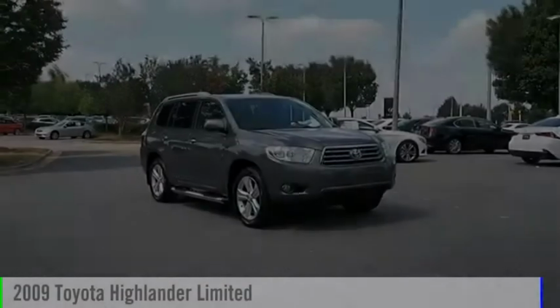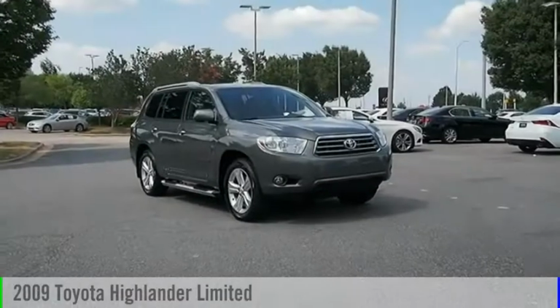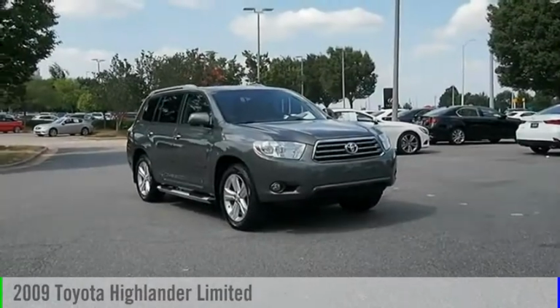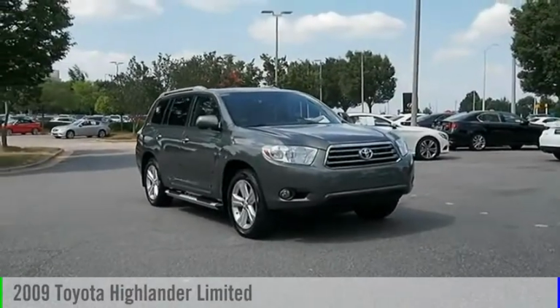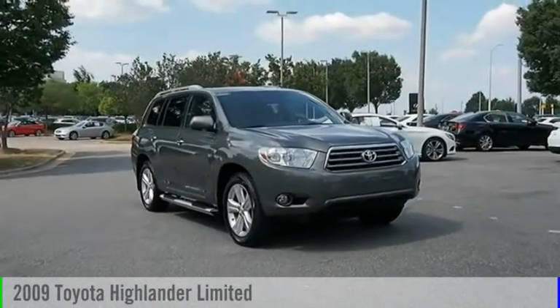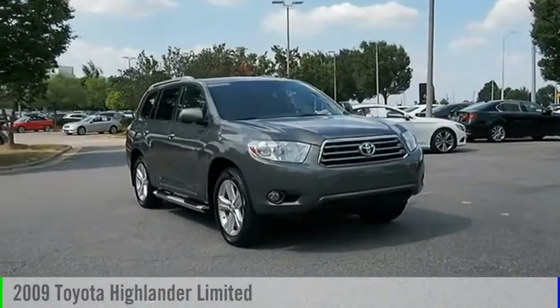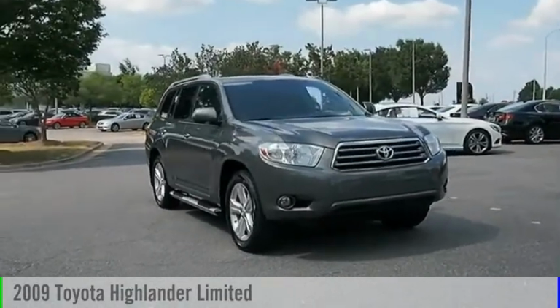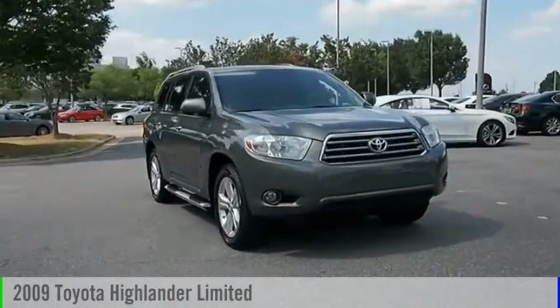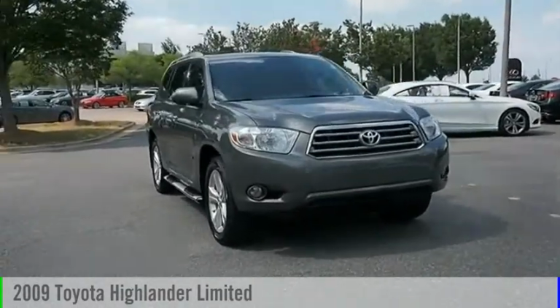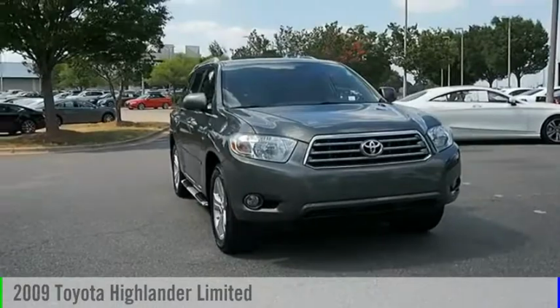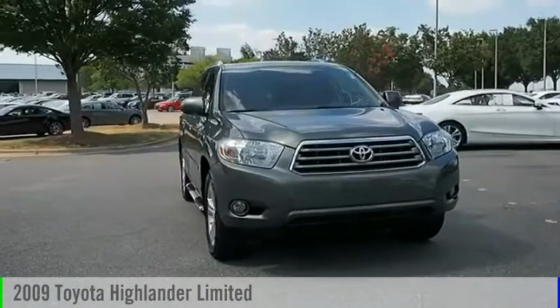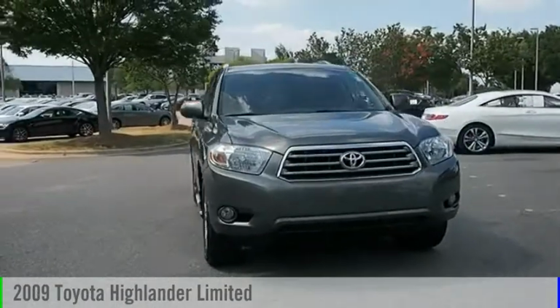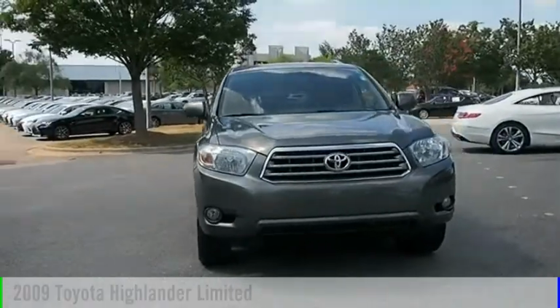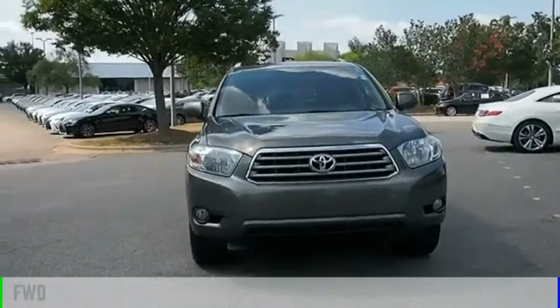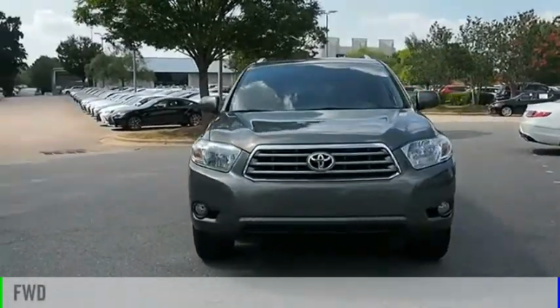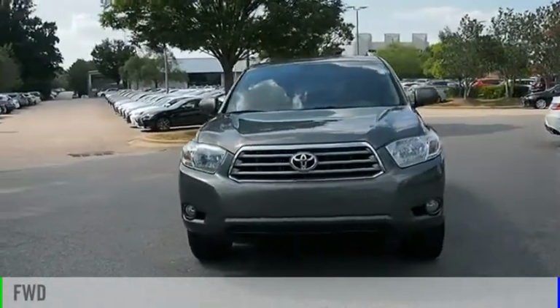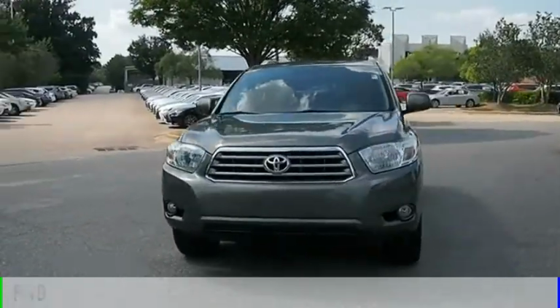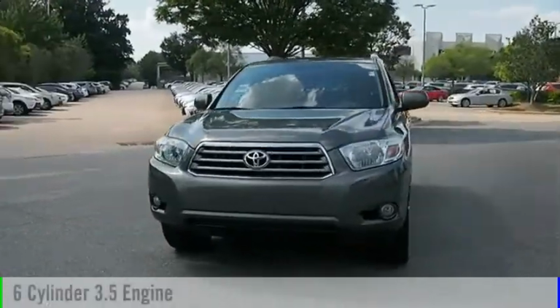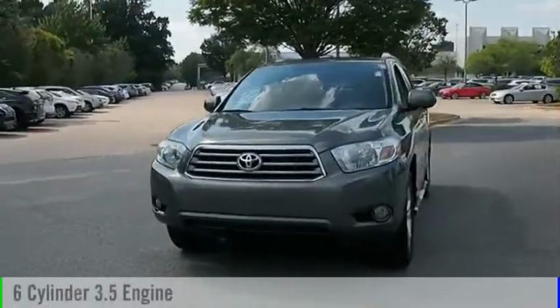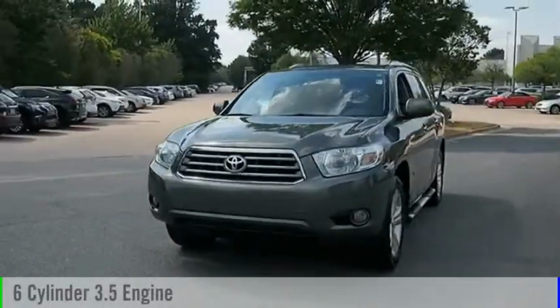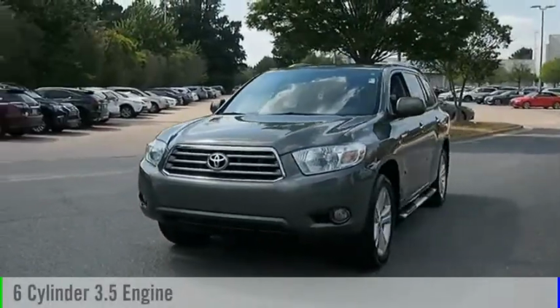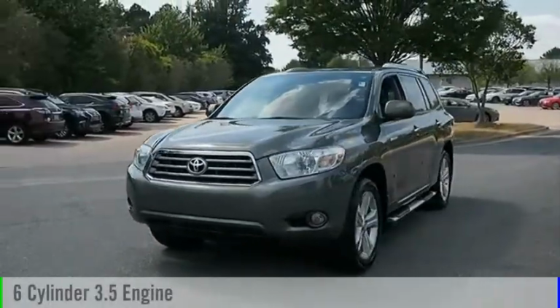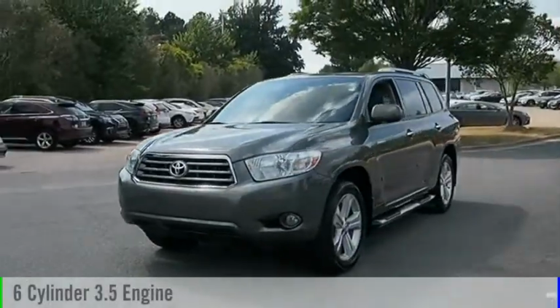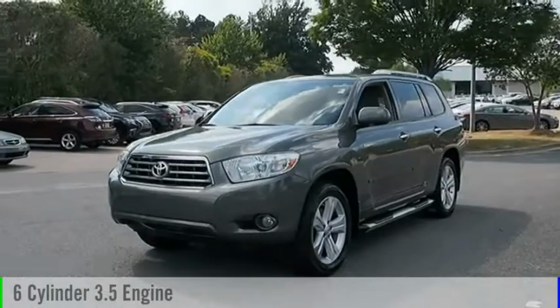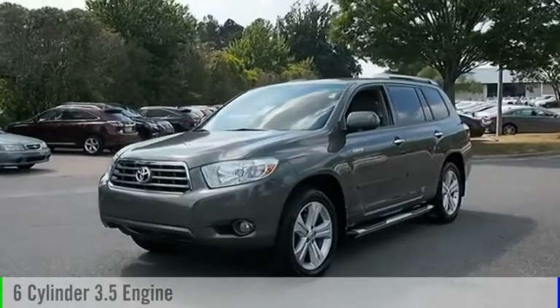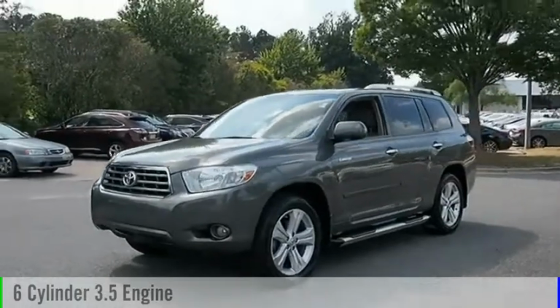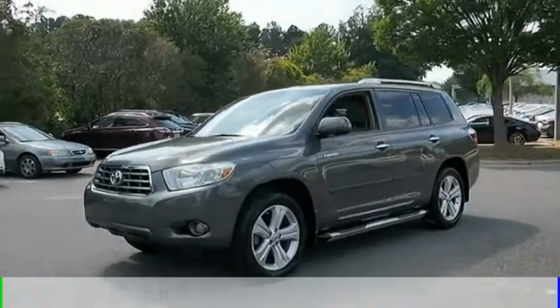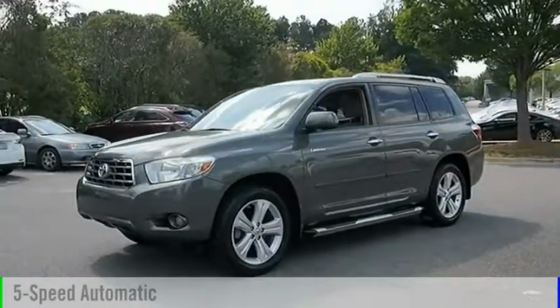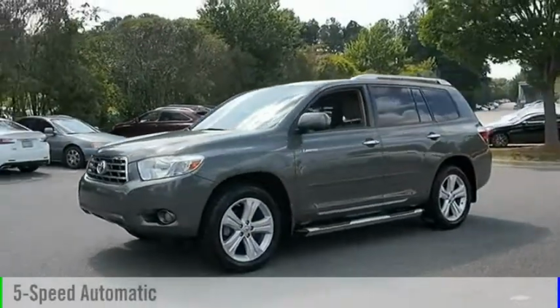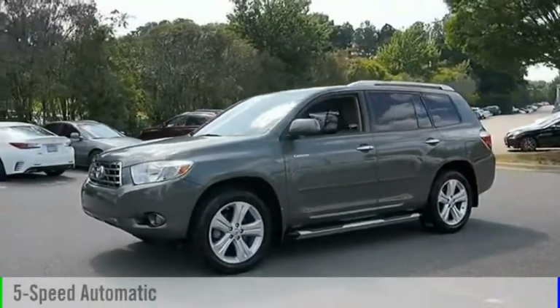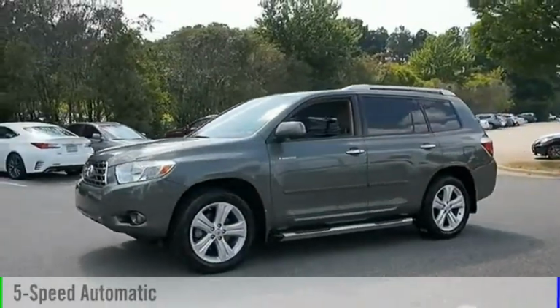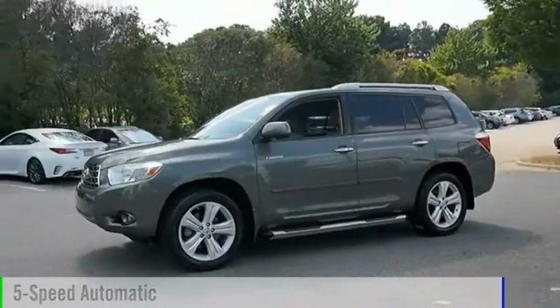Take a ride in the 2009 Highlander. This vehicle is powered by a front-wheel drive, six-cylinder, 3.5-liter engine, and comes with a five-speed automatic transmission.